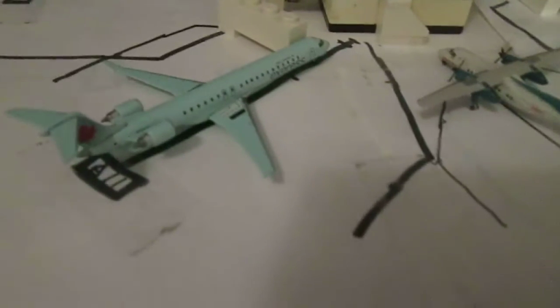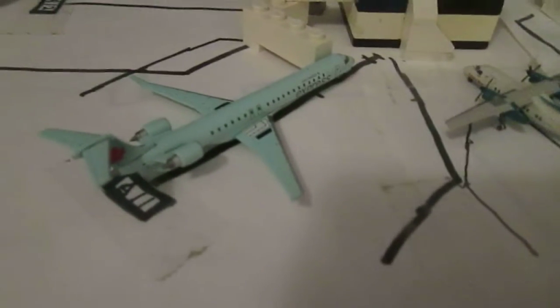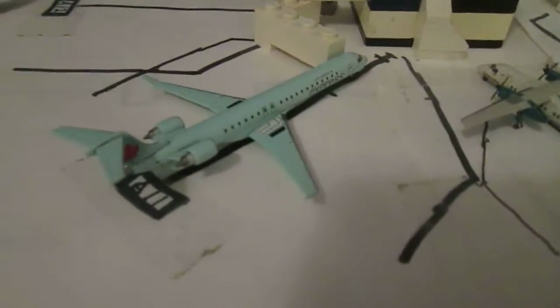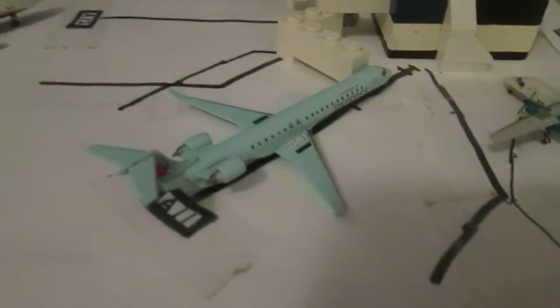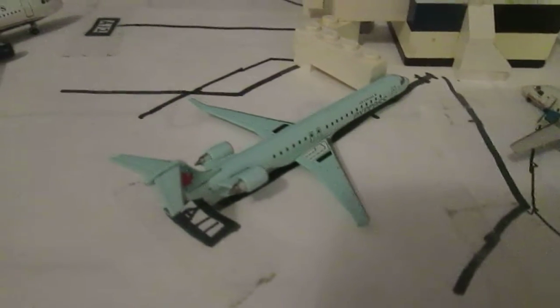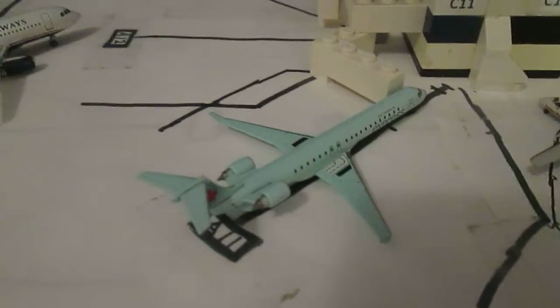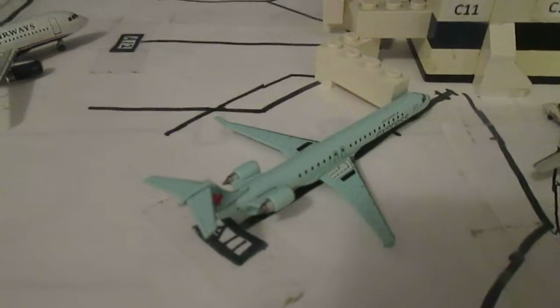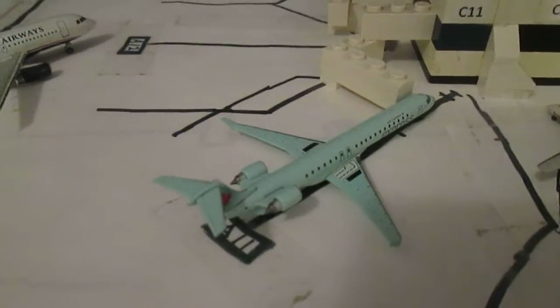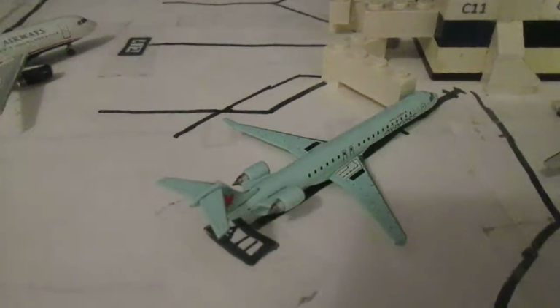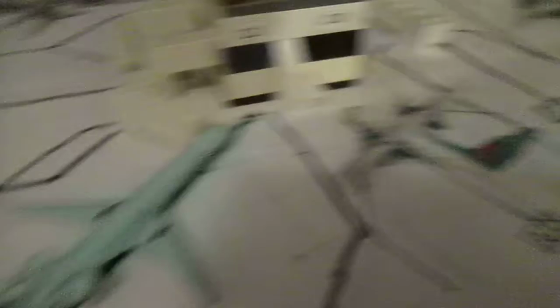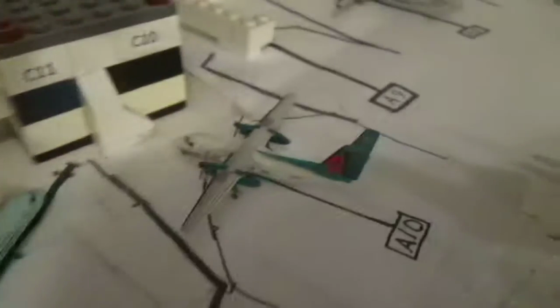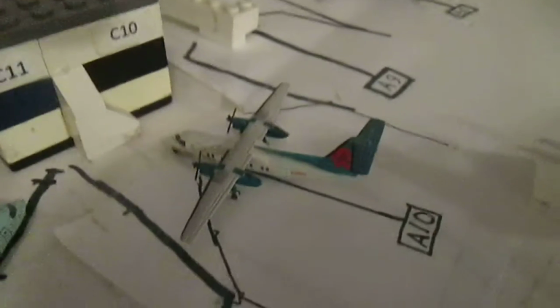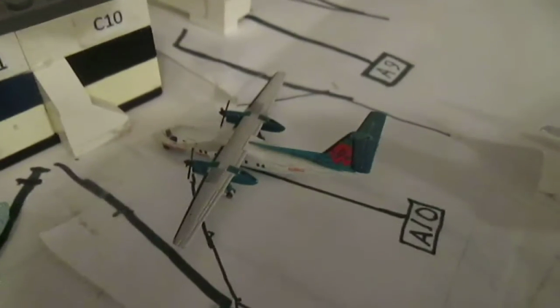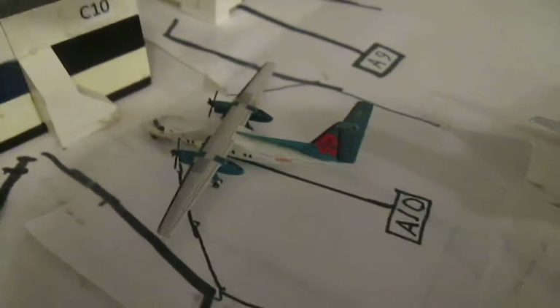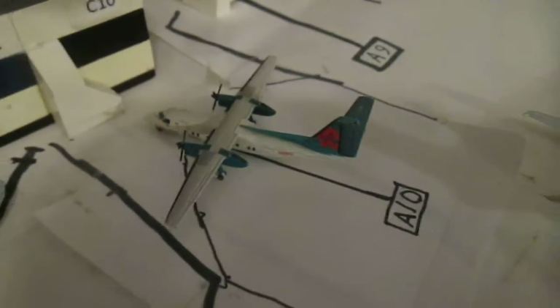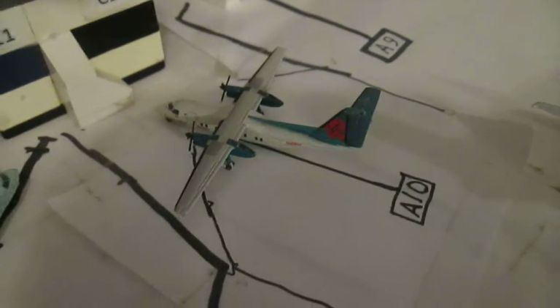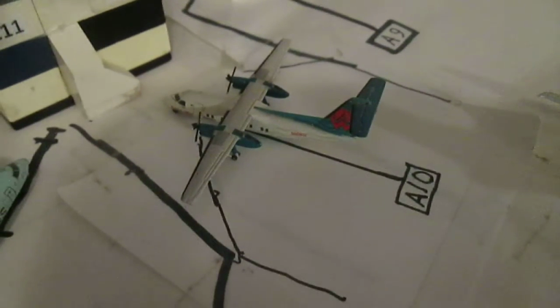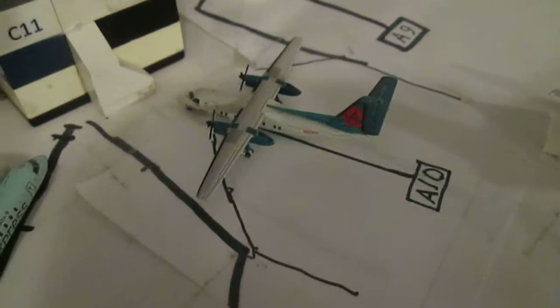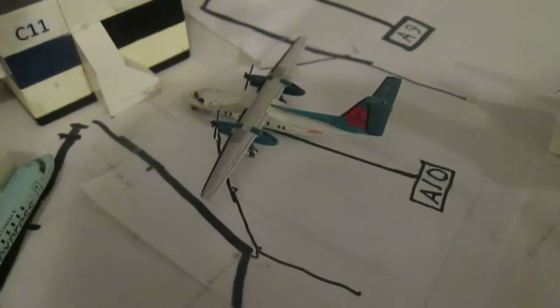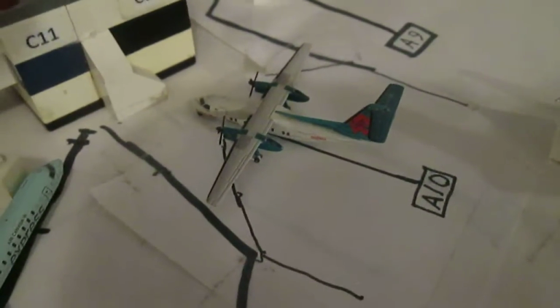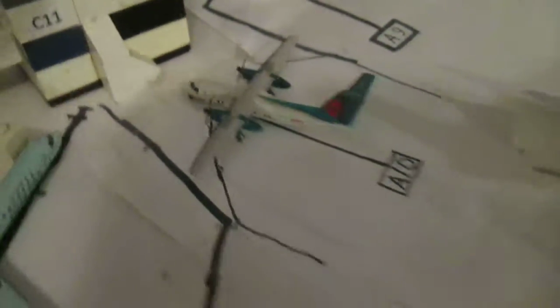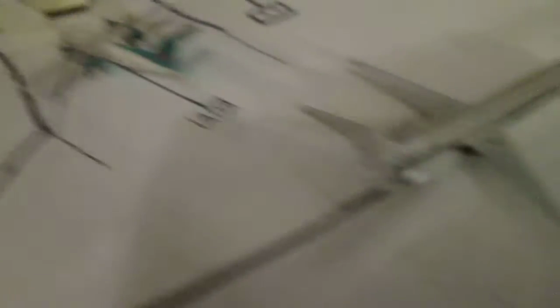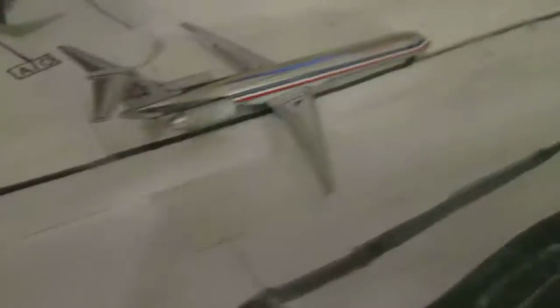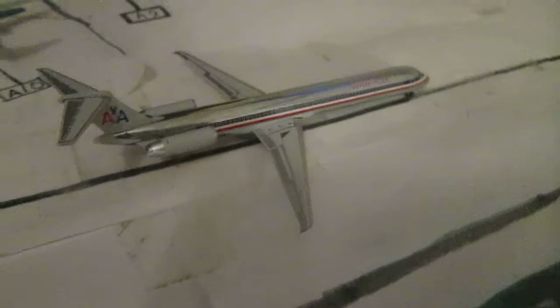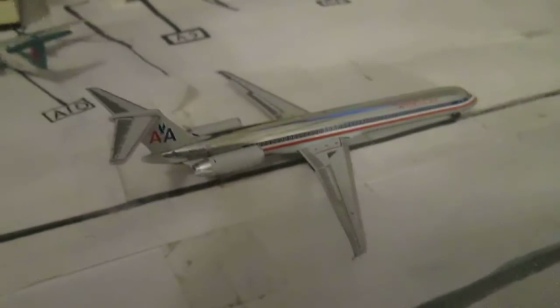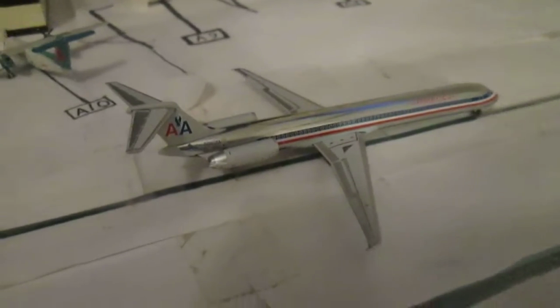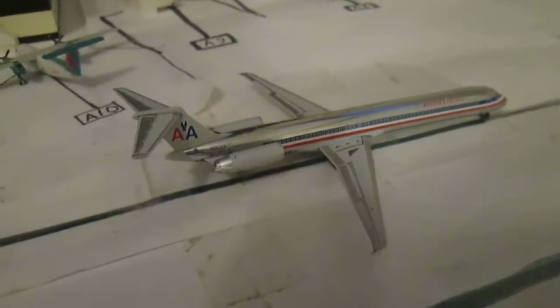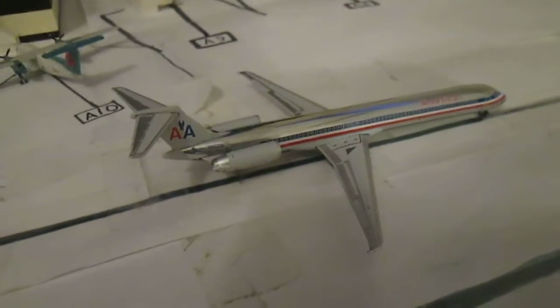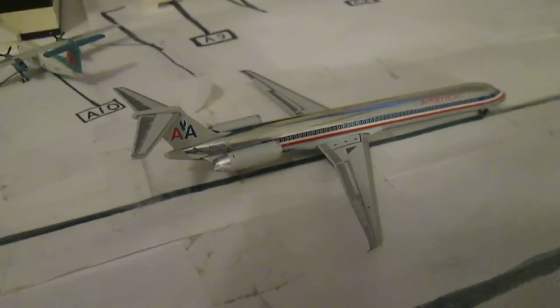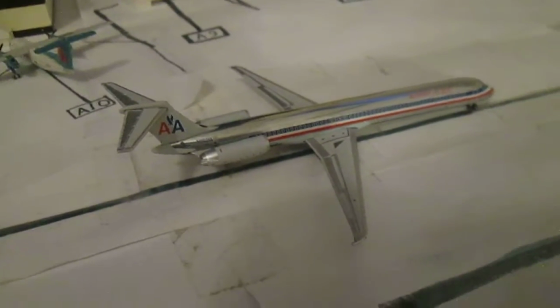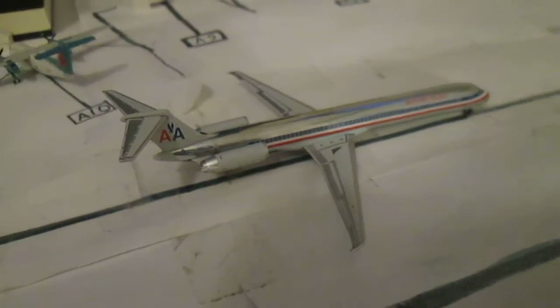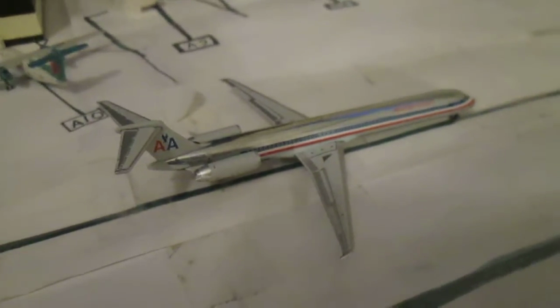My Air Canada CRJ900, which is going to head out to Vancouver. My America West Dash 8, which is going to head out to Grand Junction. And my American MDA, which is arriving from Dallas-Fort Worth.